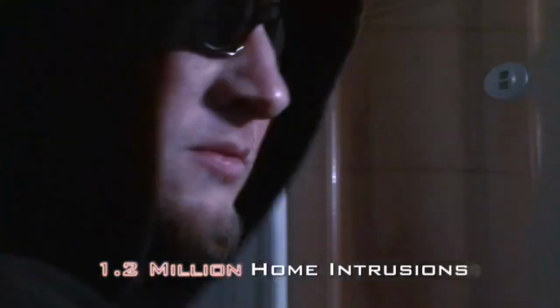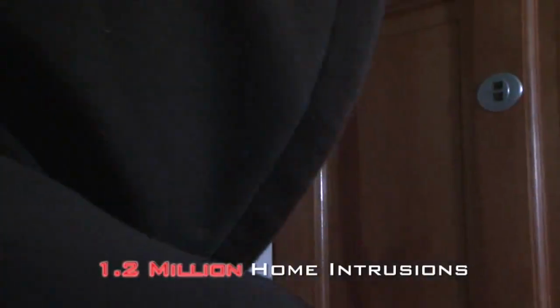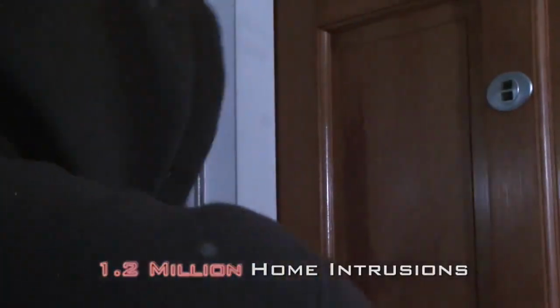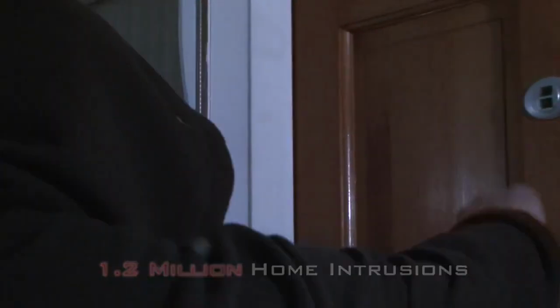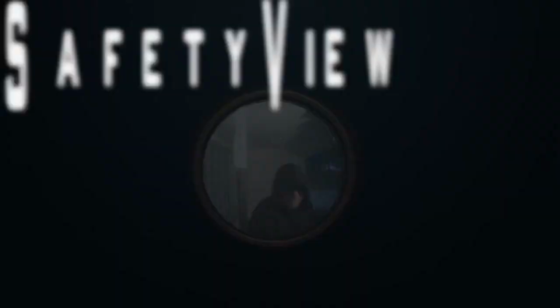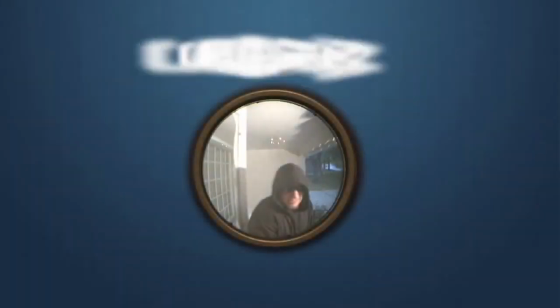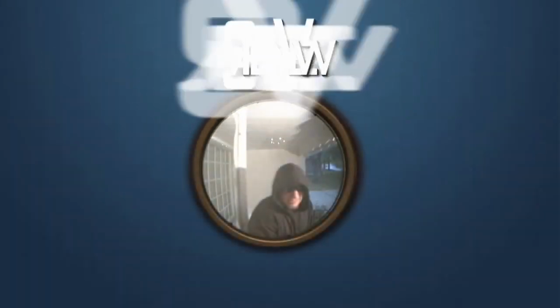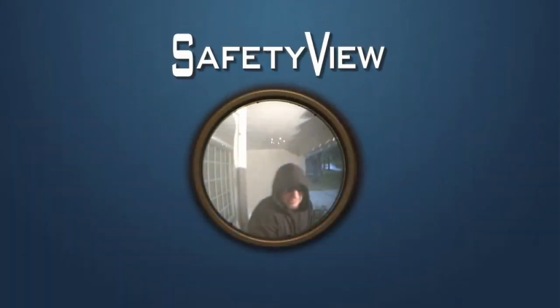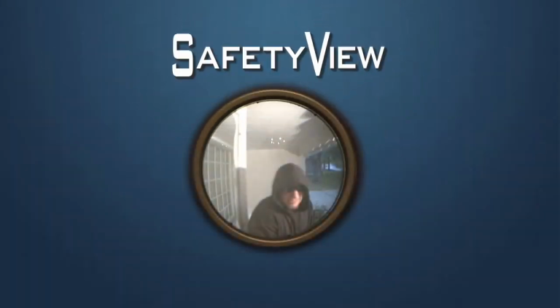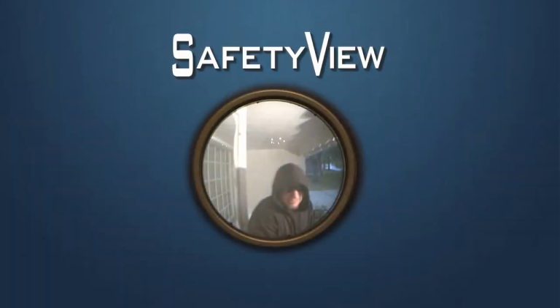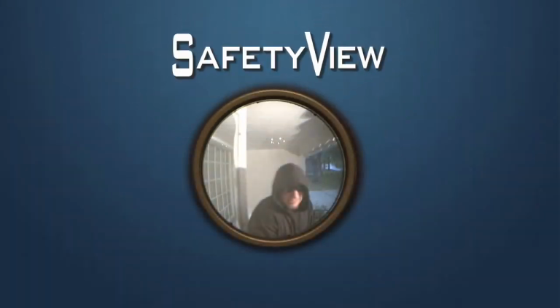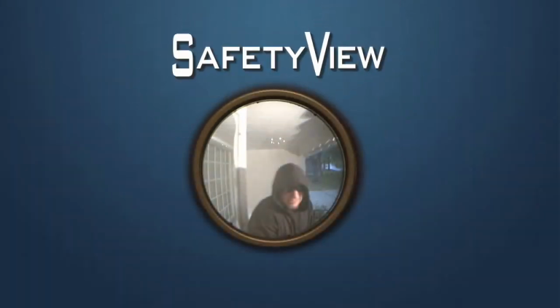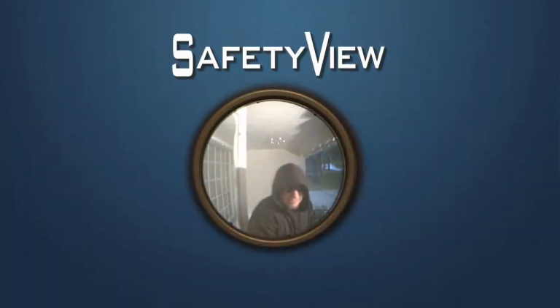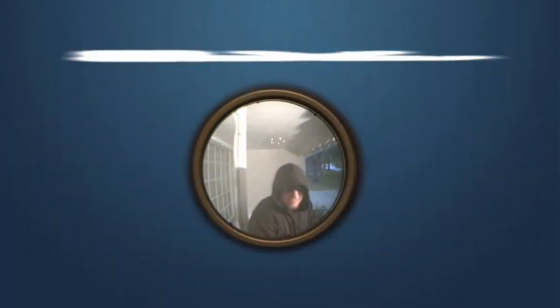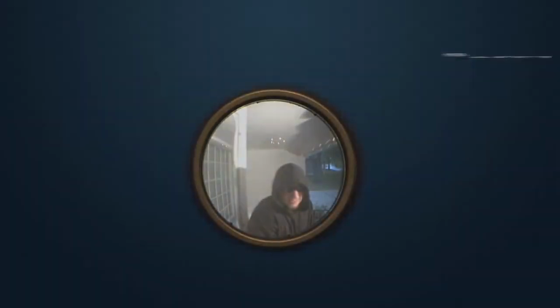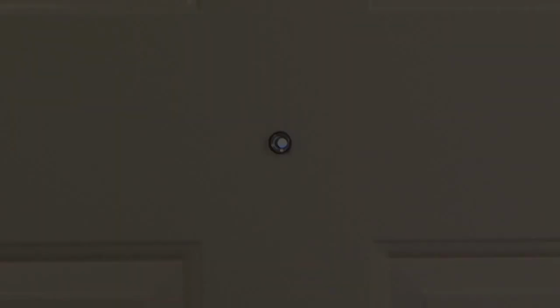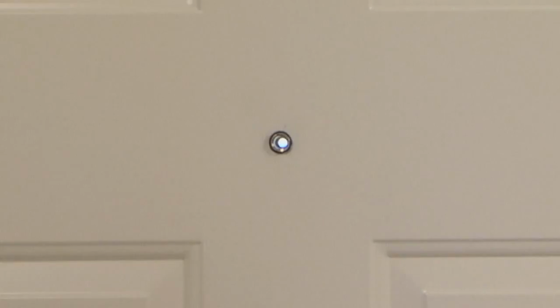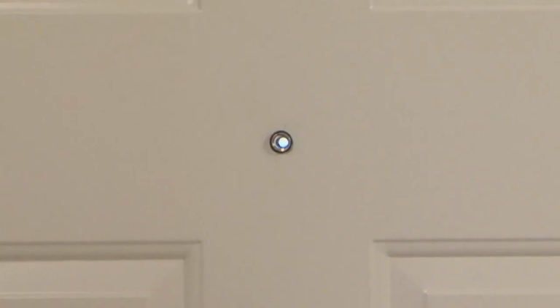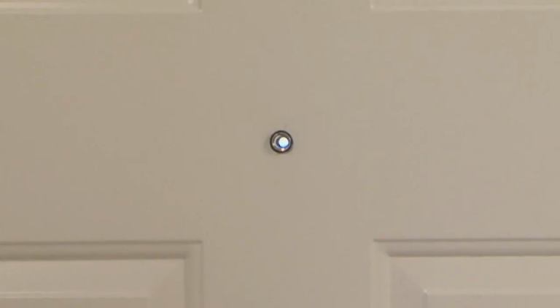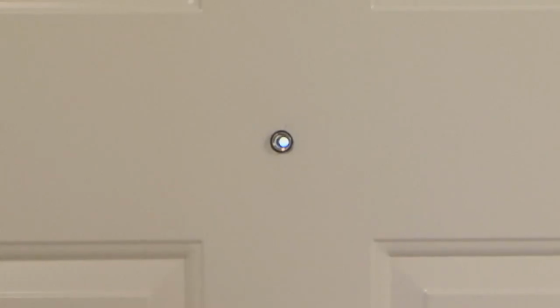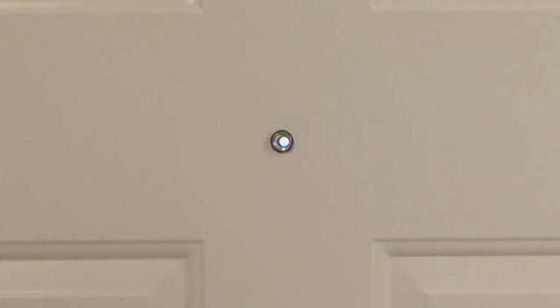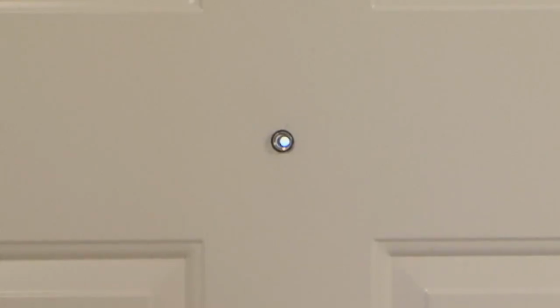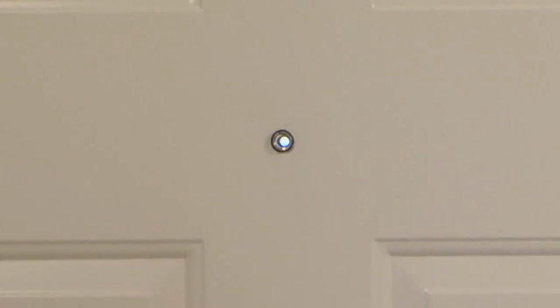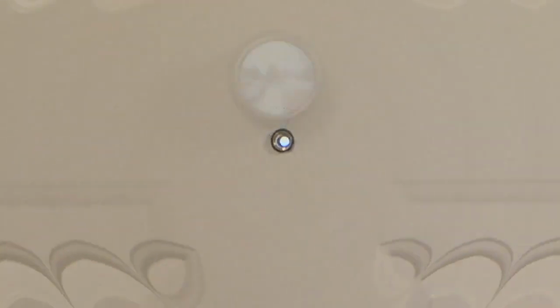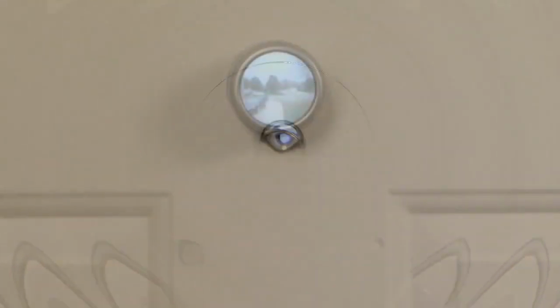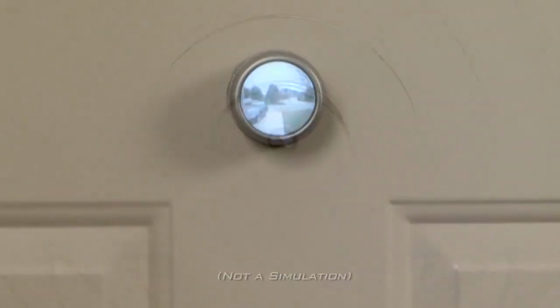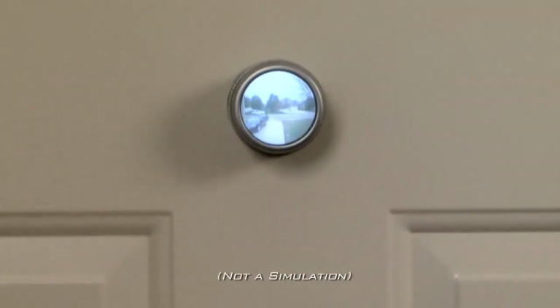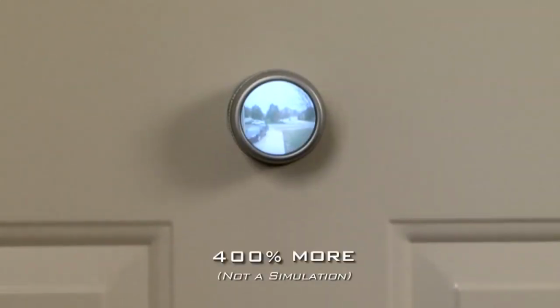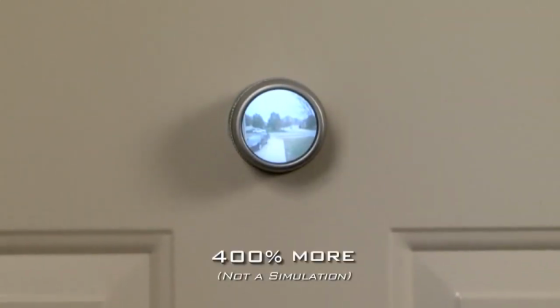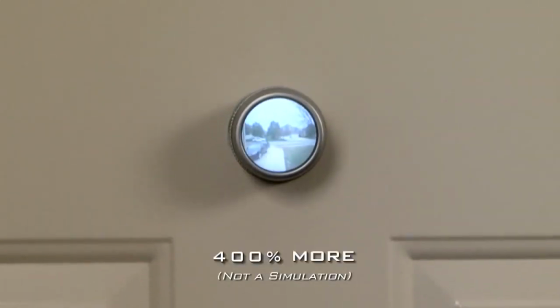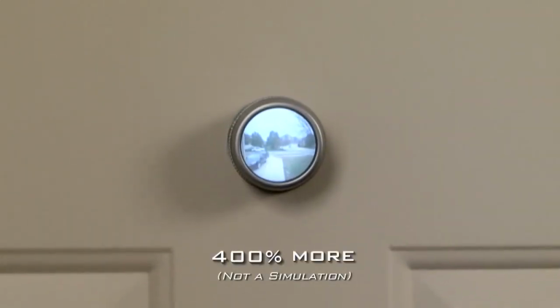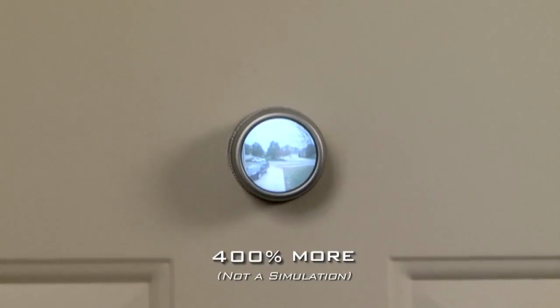You and your family members need SafetyView, the perfect solution for seeing more of what's beyond your door. Traditional peepholes provide you a narrow and distorted view, but with SafetyView, you'll see 400% more.